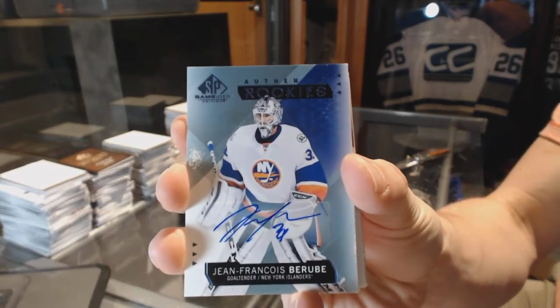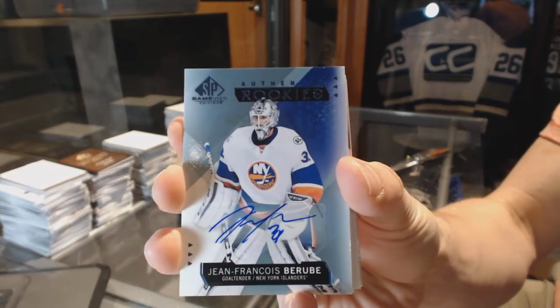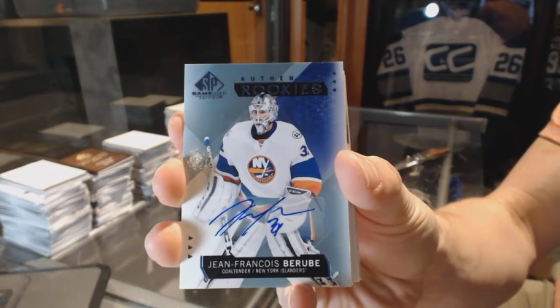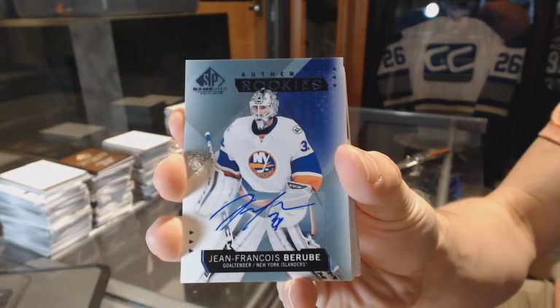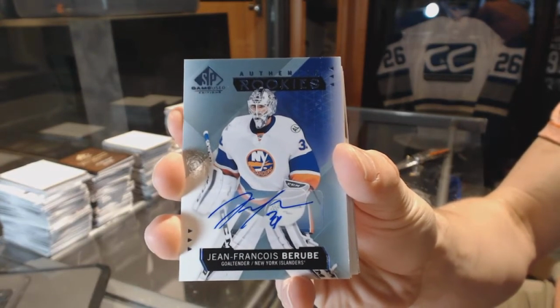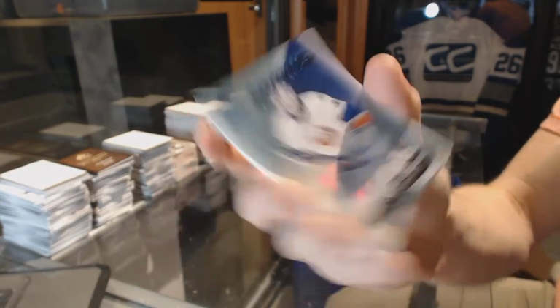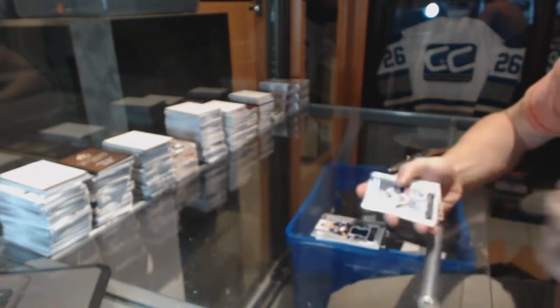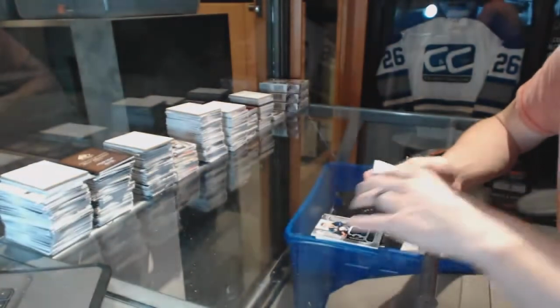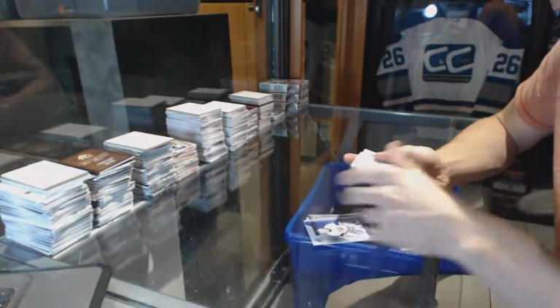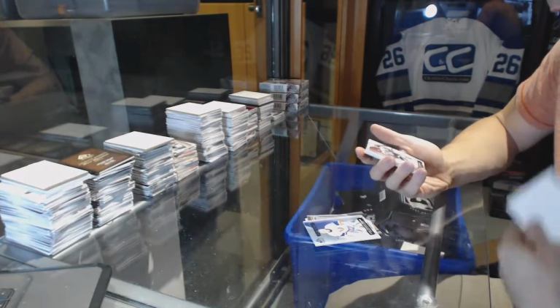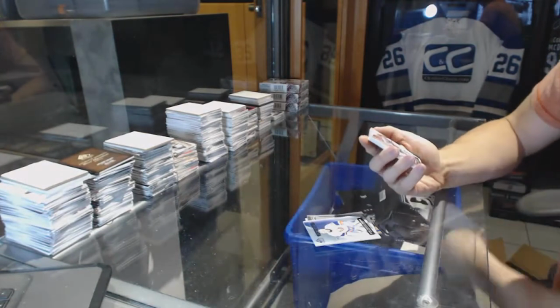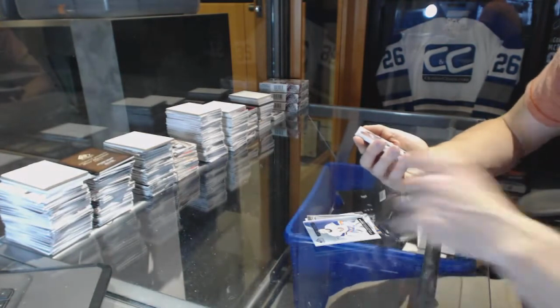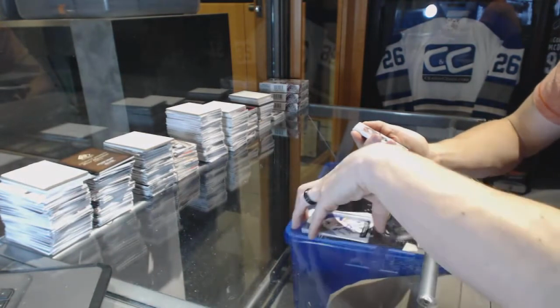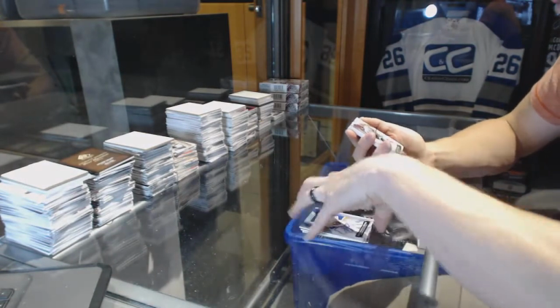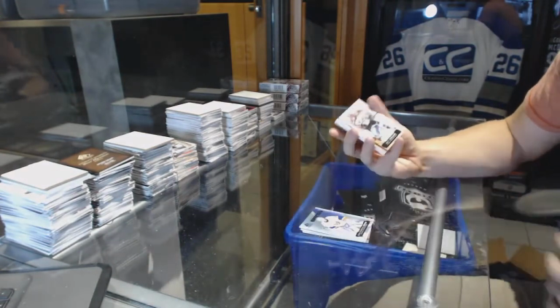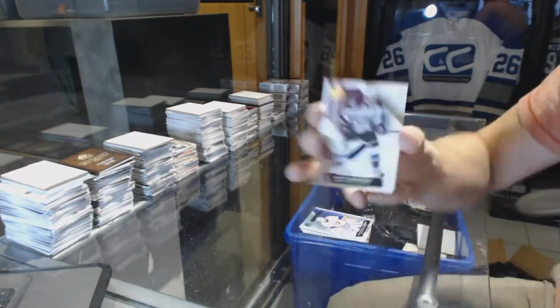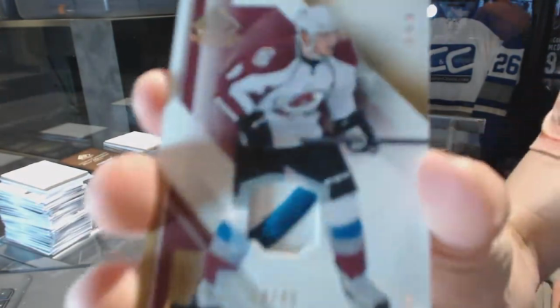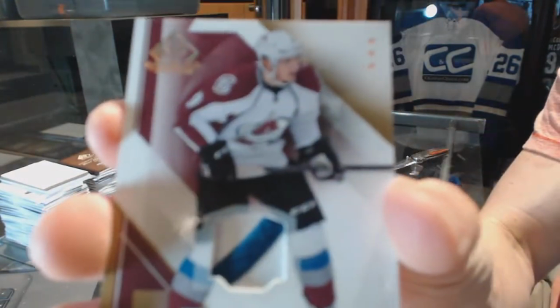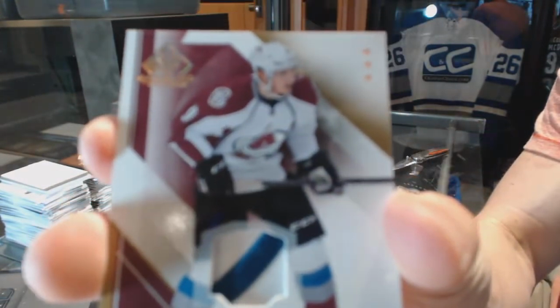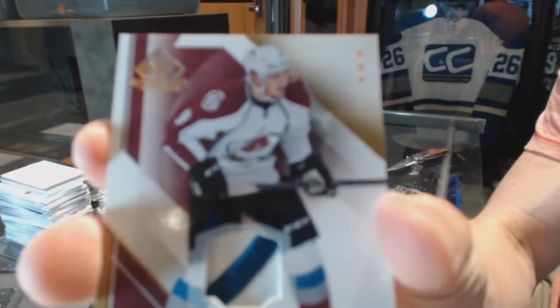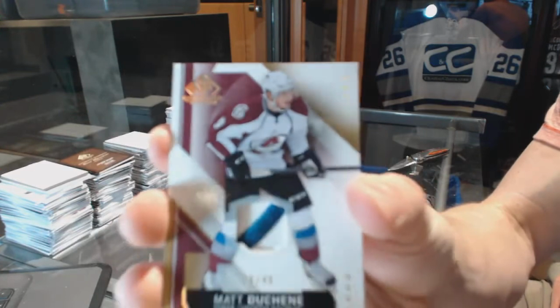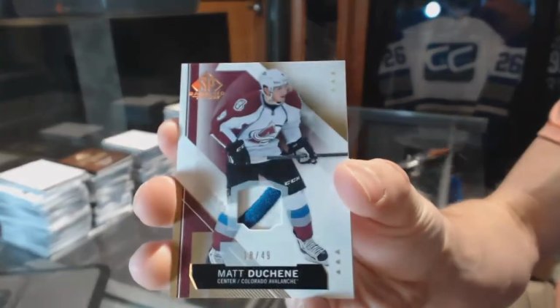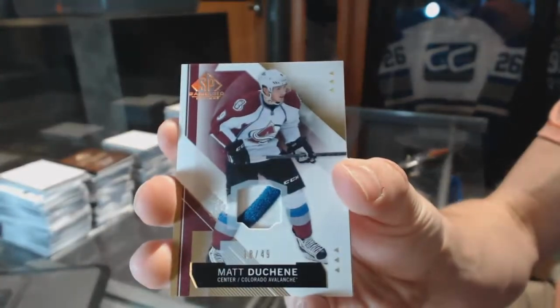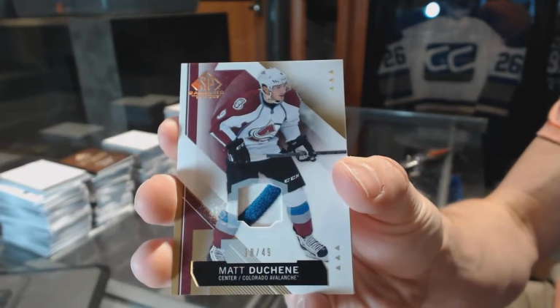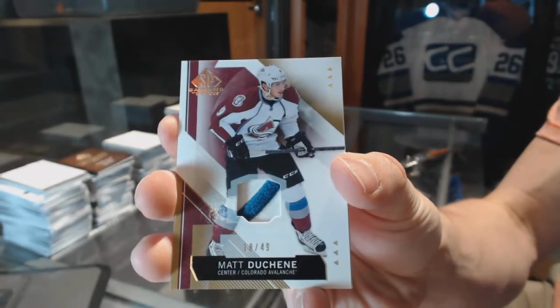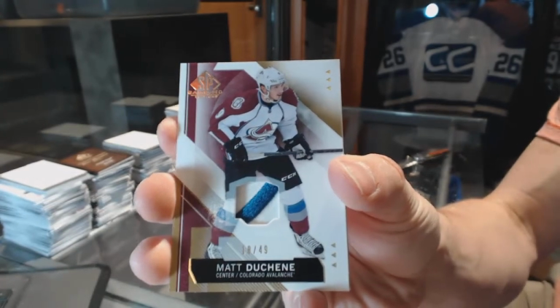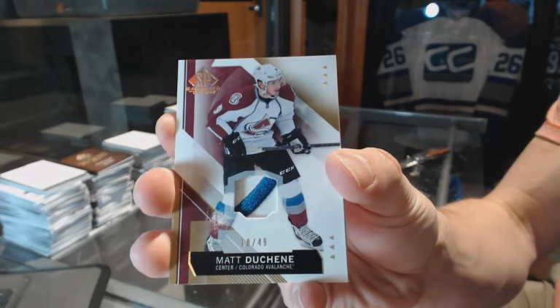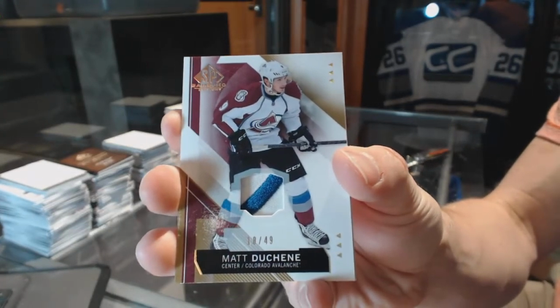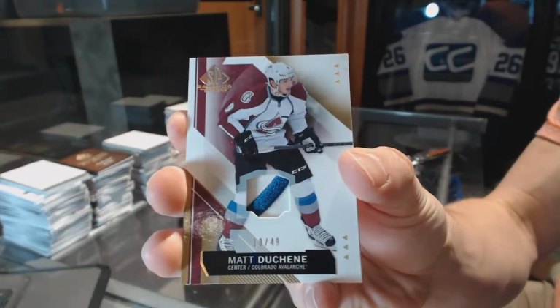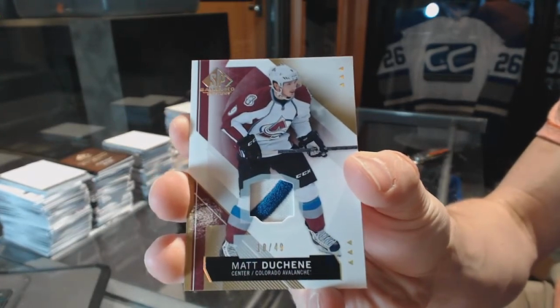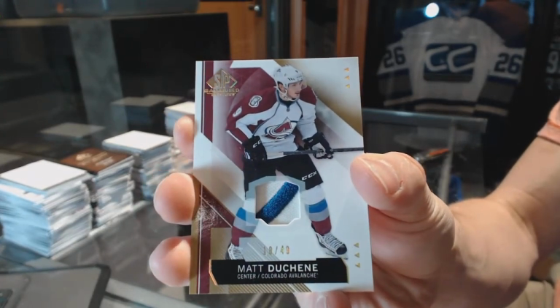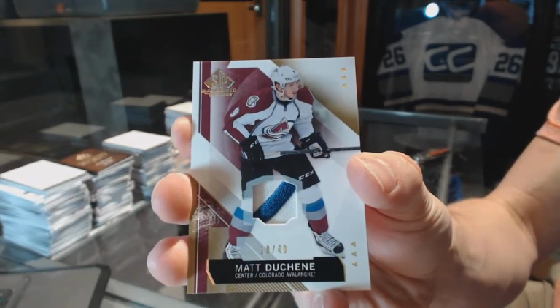Jean-François Bérubé rookie auto for the Islanders. We've got a two-color base patch for the Avalanche, number 18 of 49, for the Colorado Avalanche — Matt Duchesne.